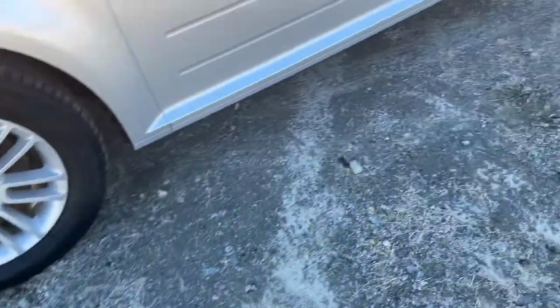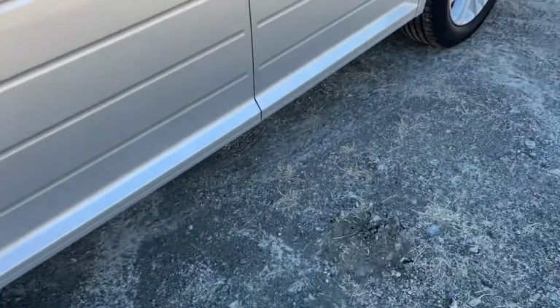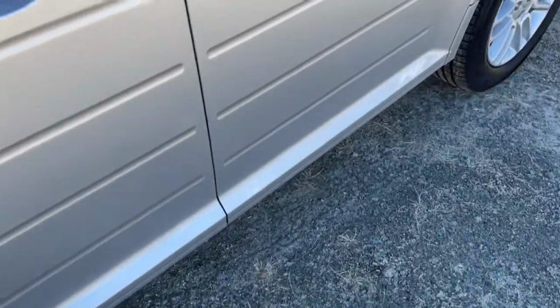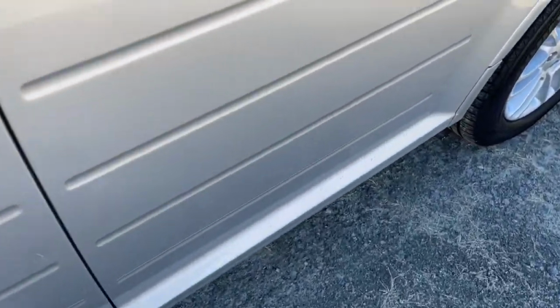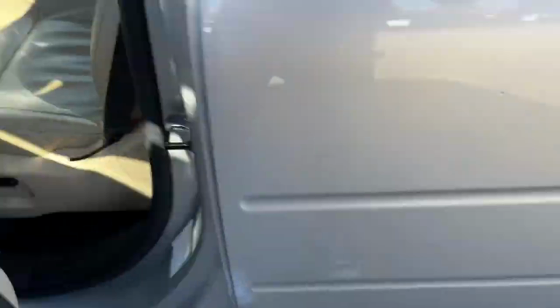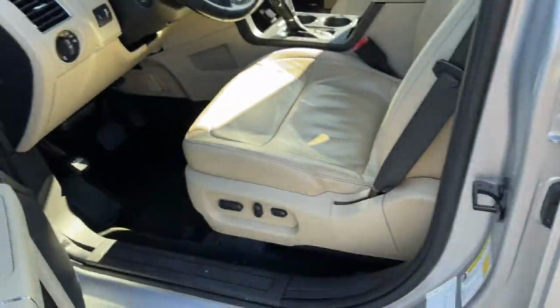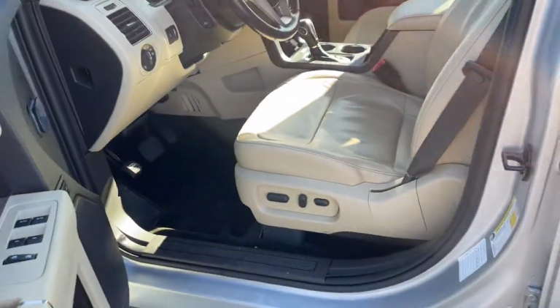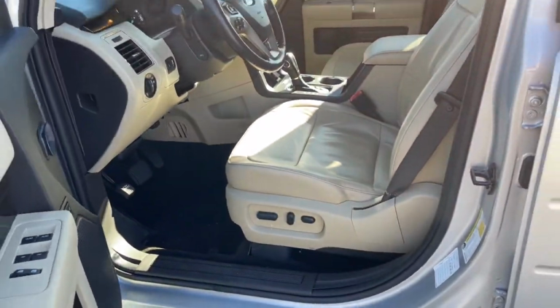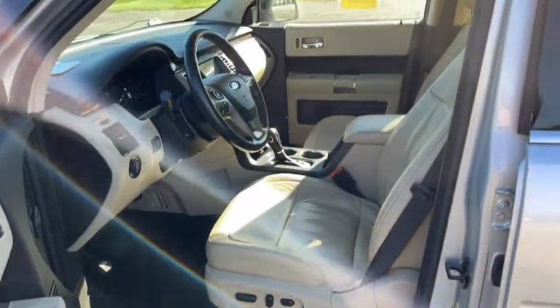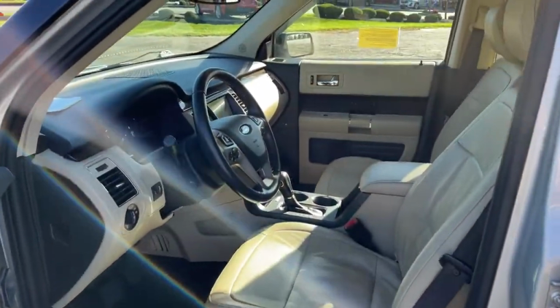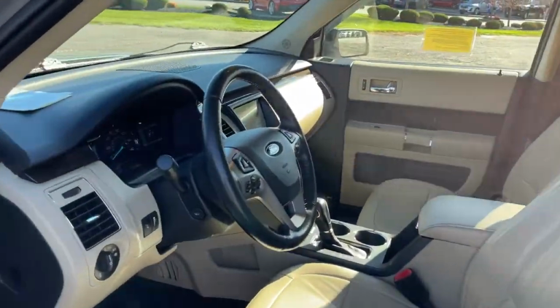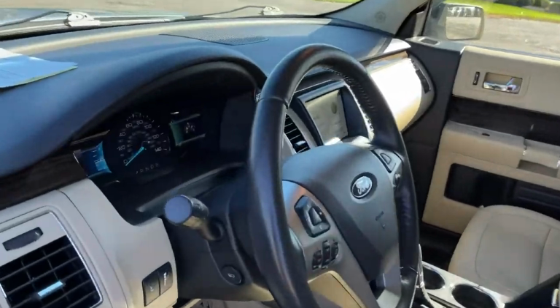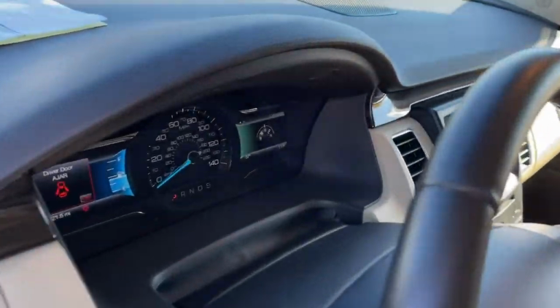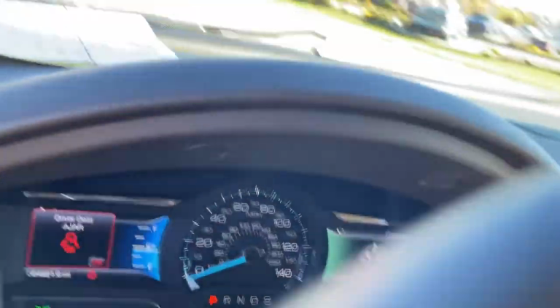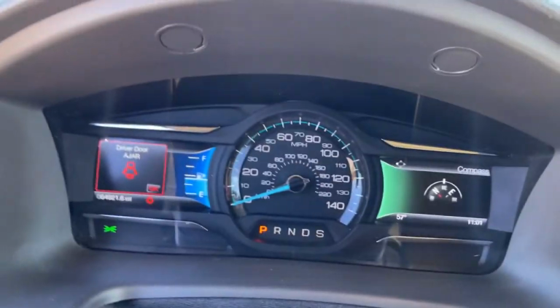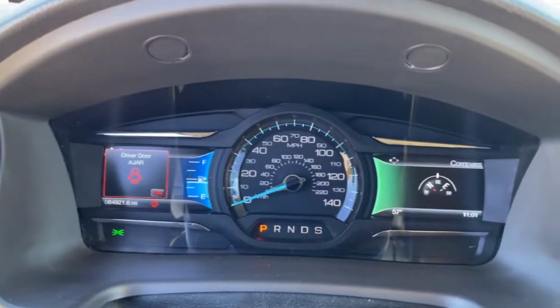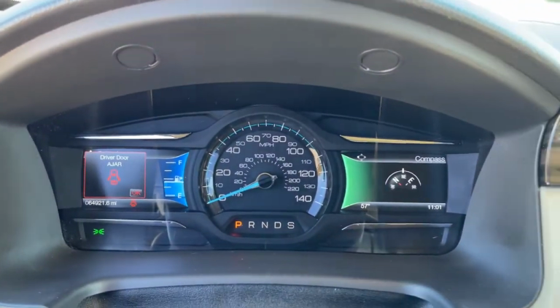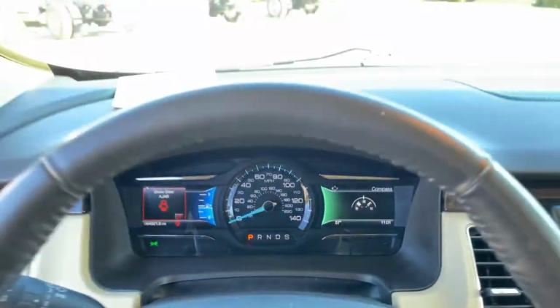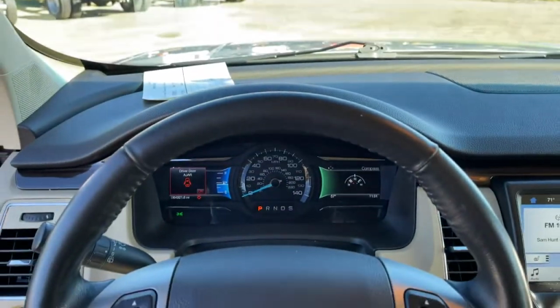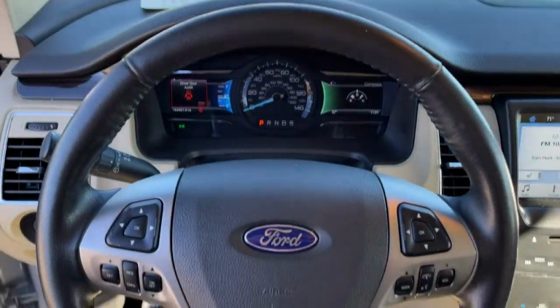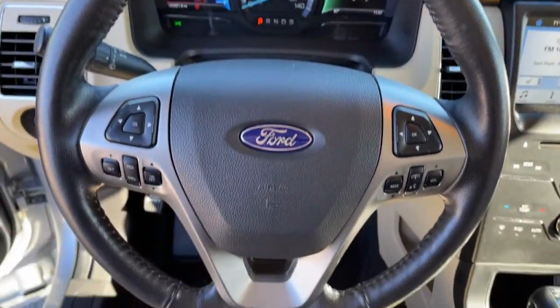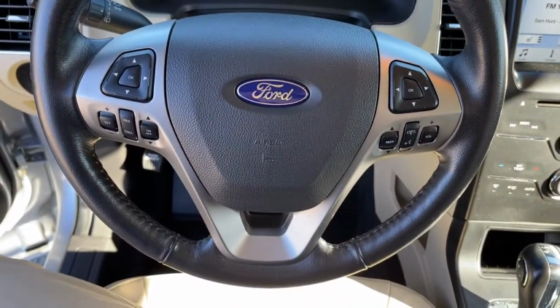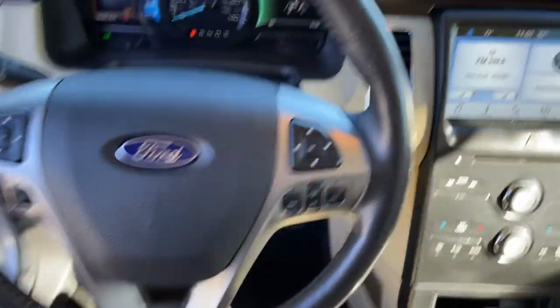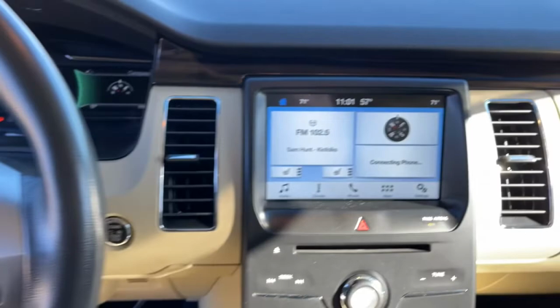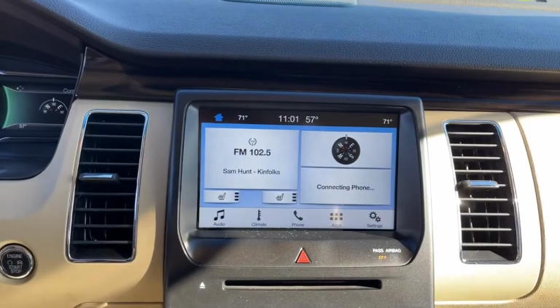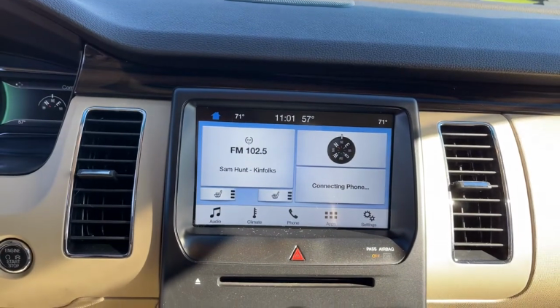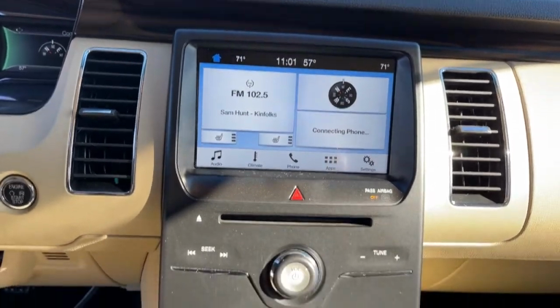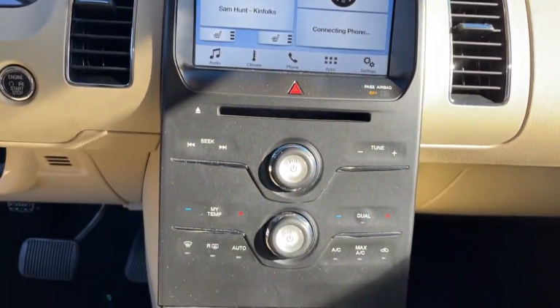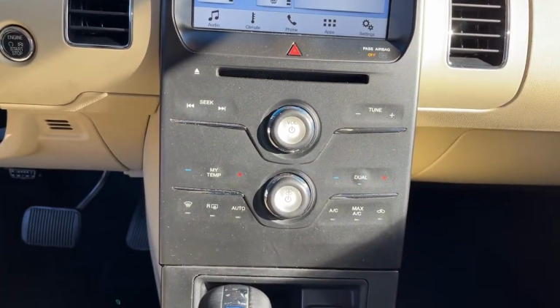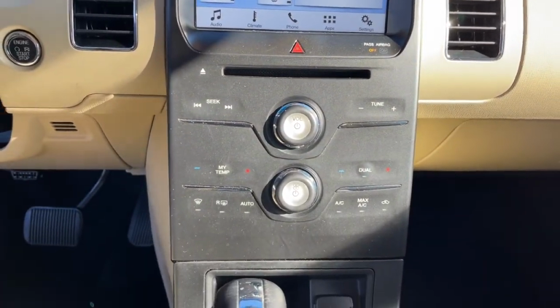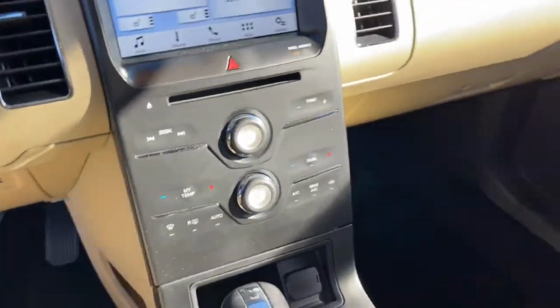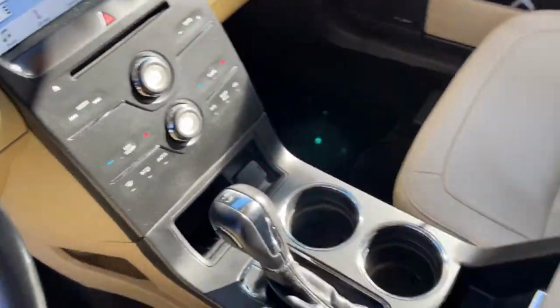Aluminum wheels, electronic stability control, Bluetooth, luggage rack, trip computer, power windows, bucket seats, cruise control, four-wheel disc brakes, power steering.